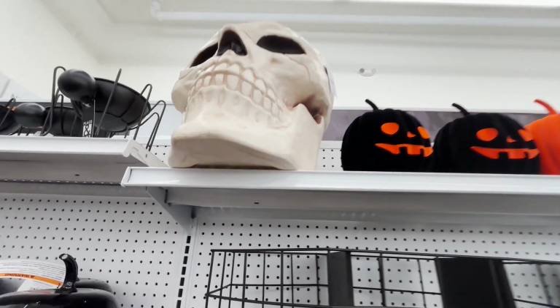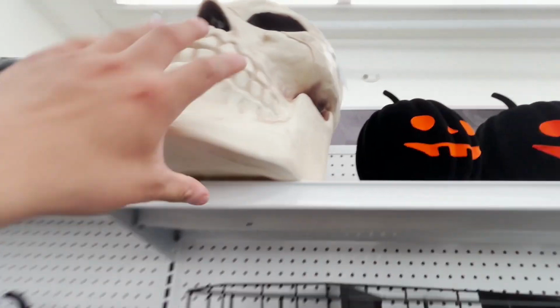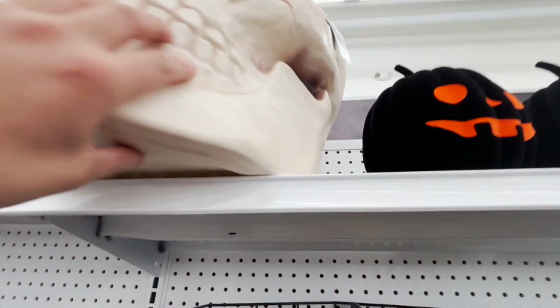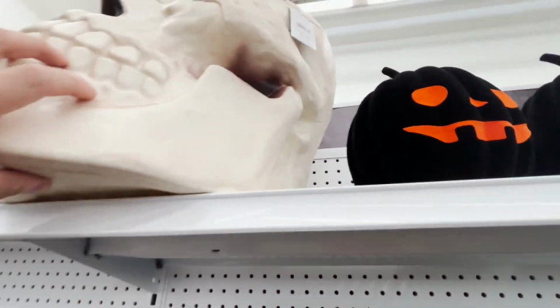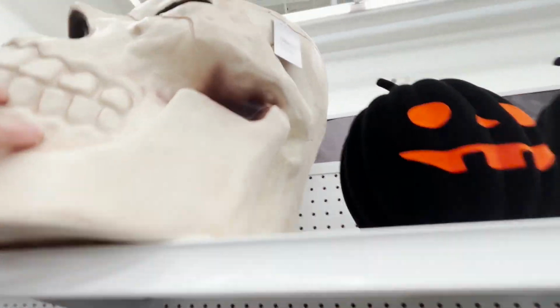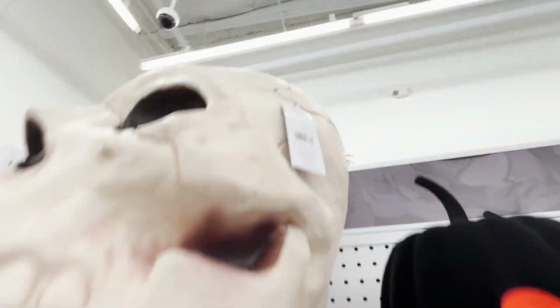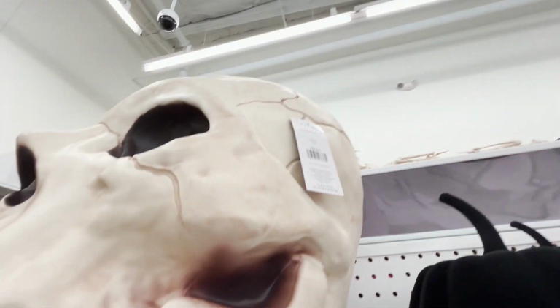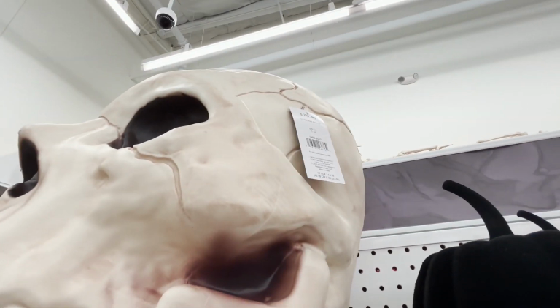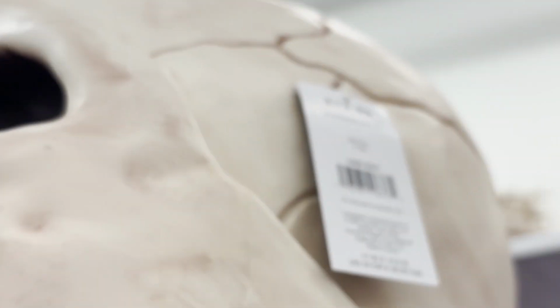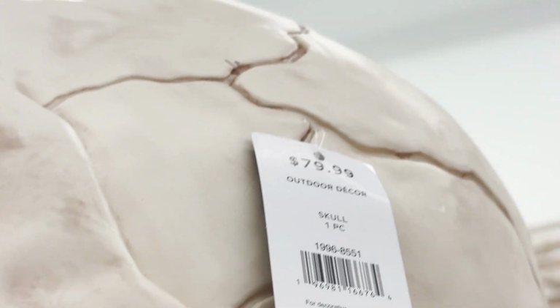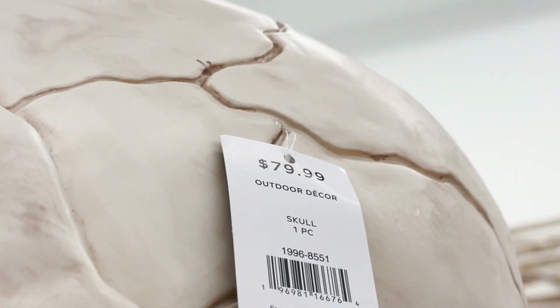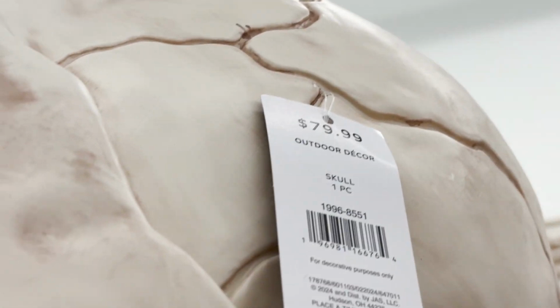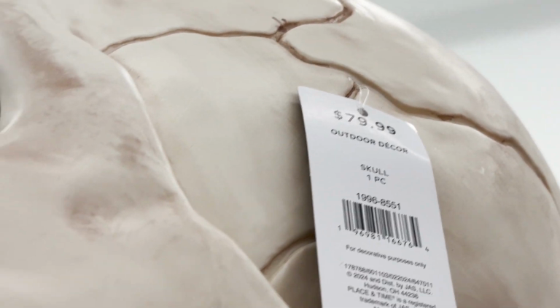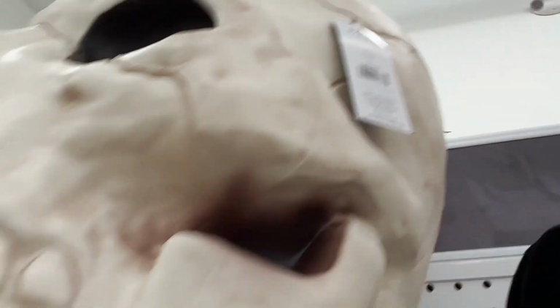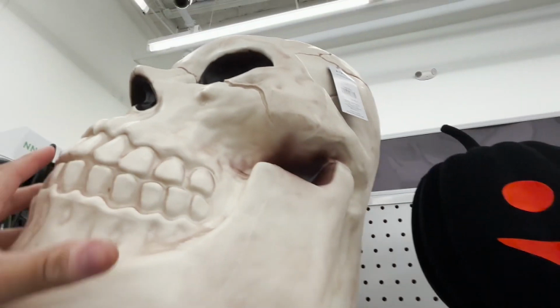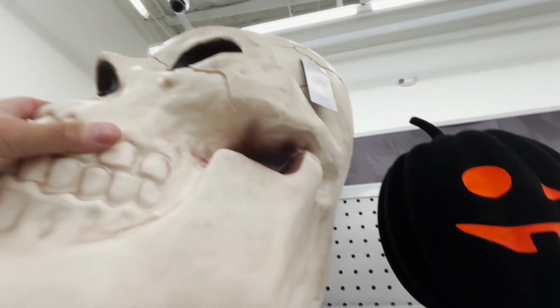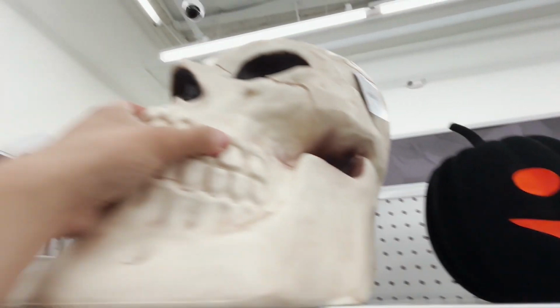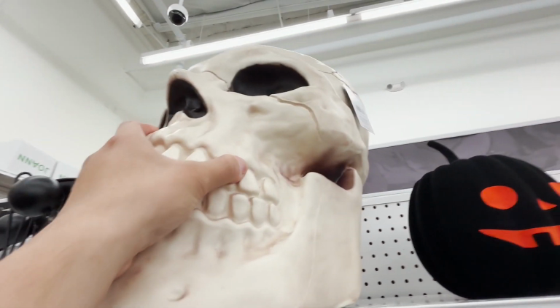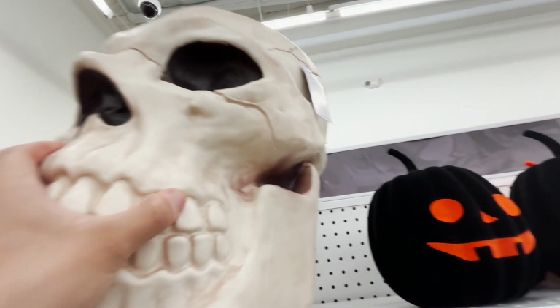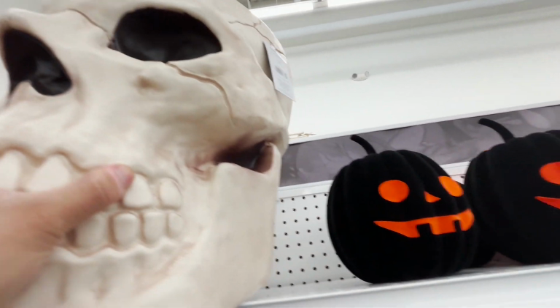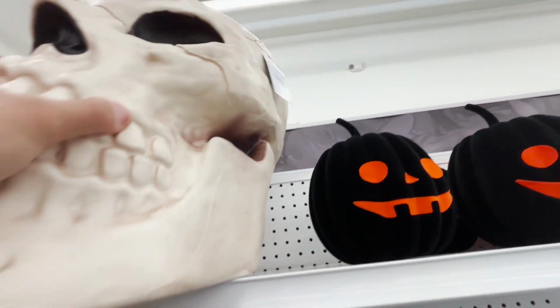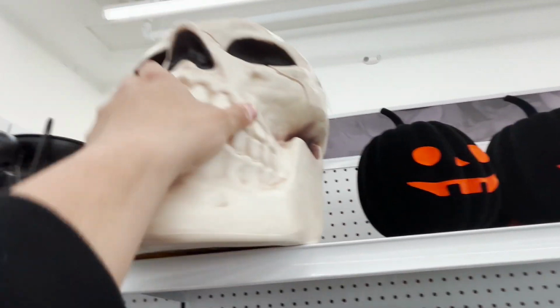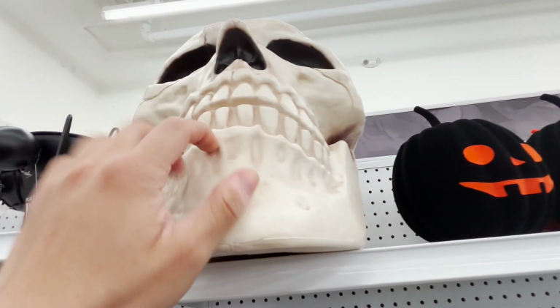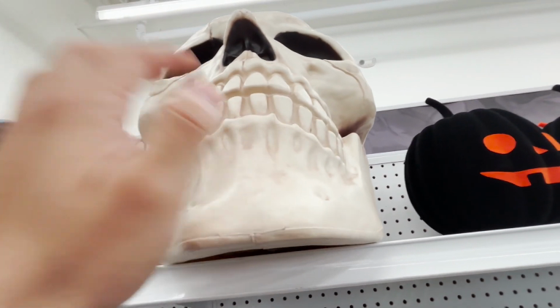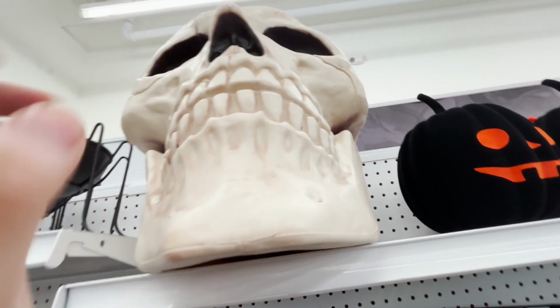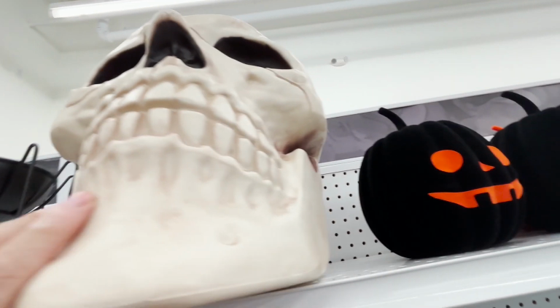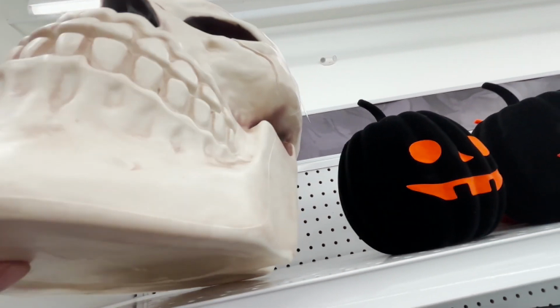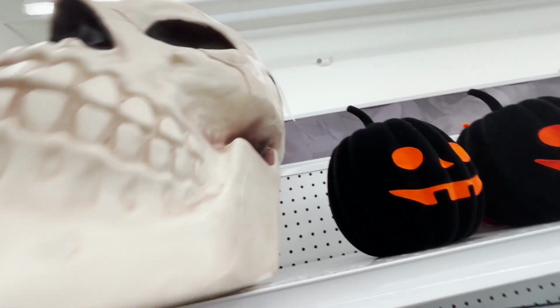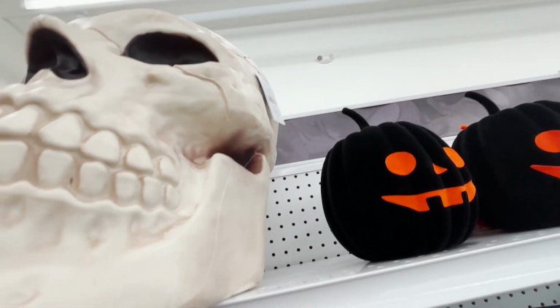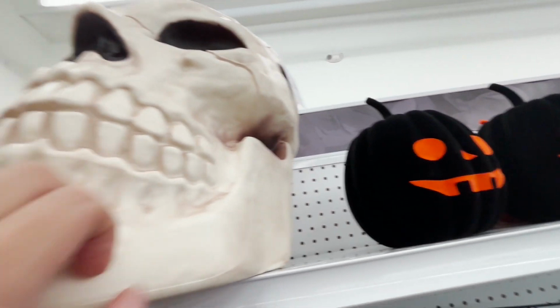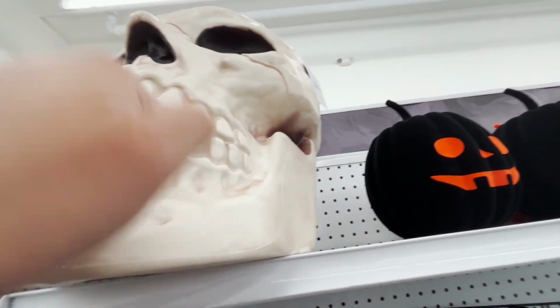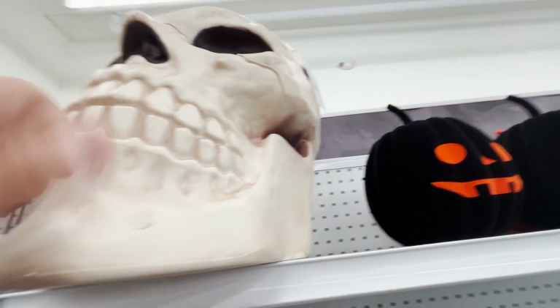This right here is pretty cool — $79. Look how big this thing looks. It's made of plastic, like a really hard plastic.